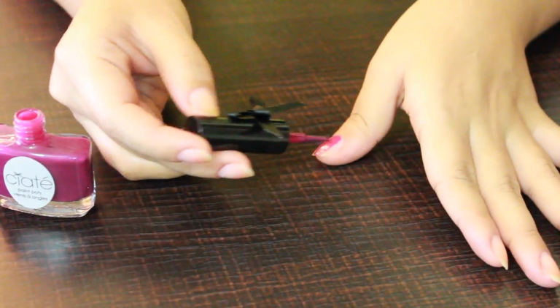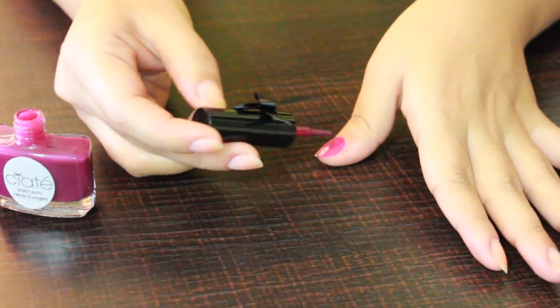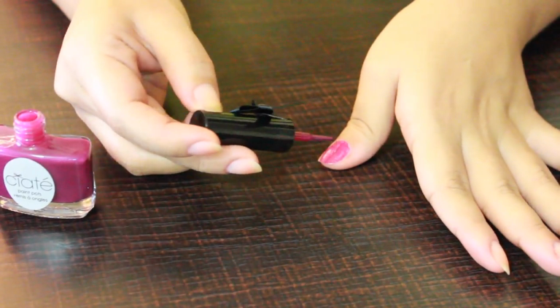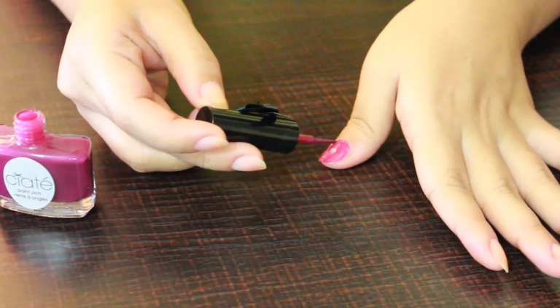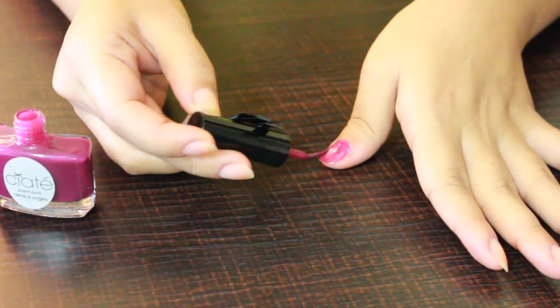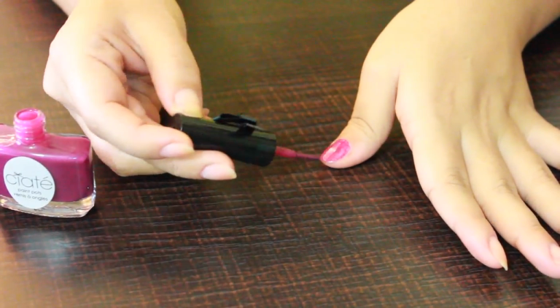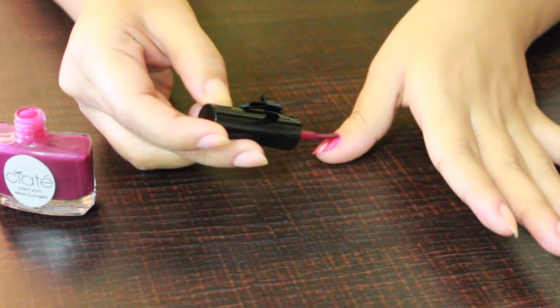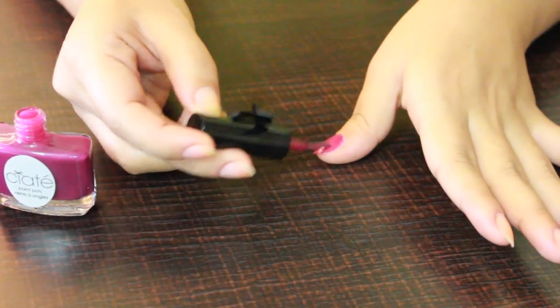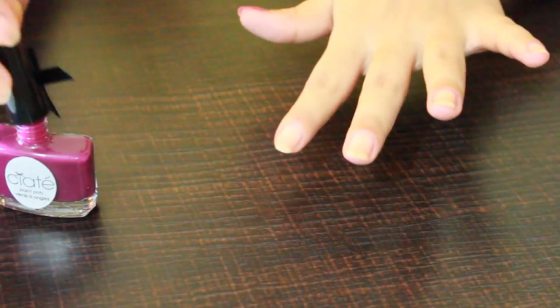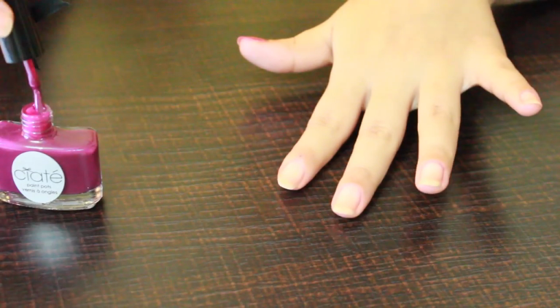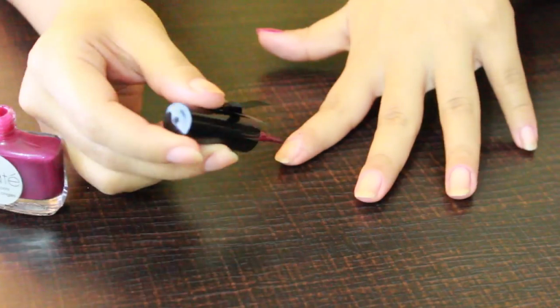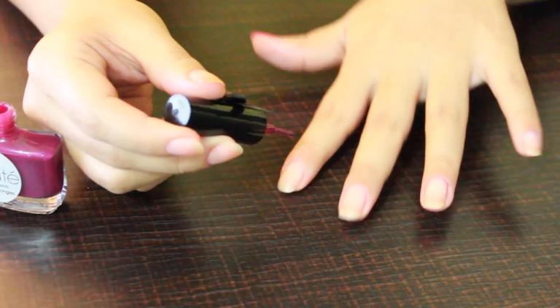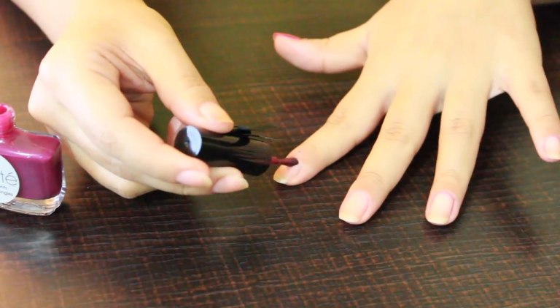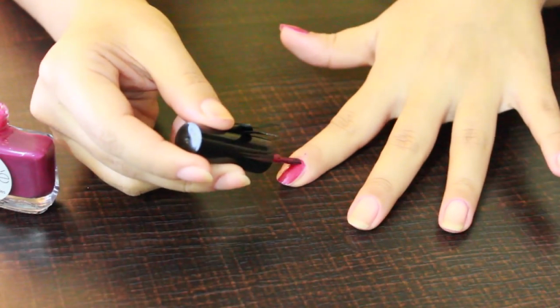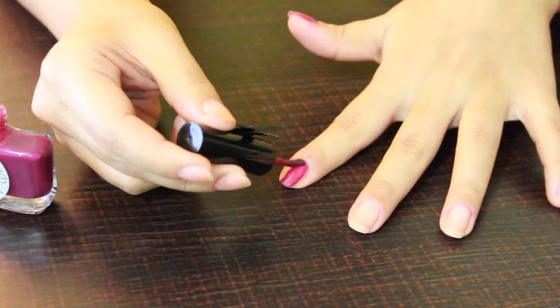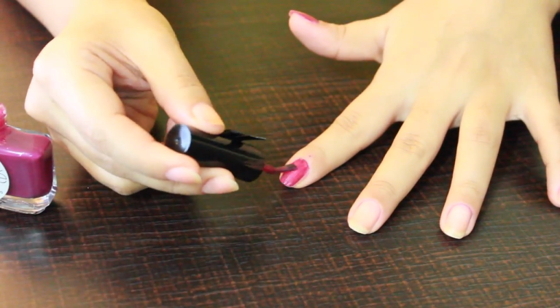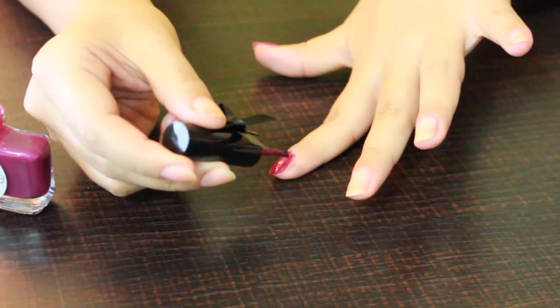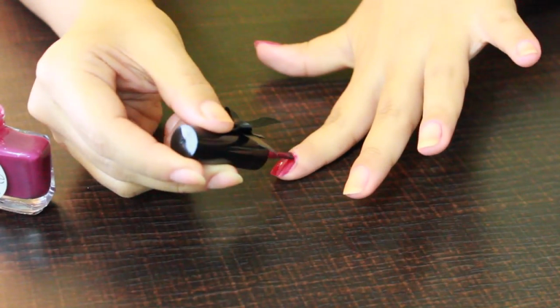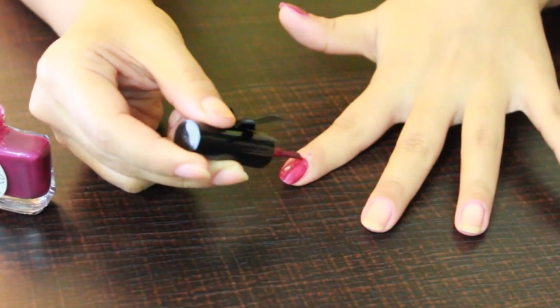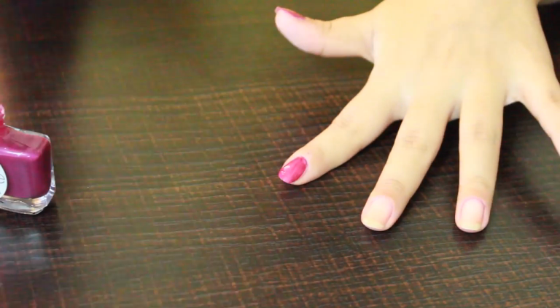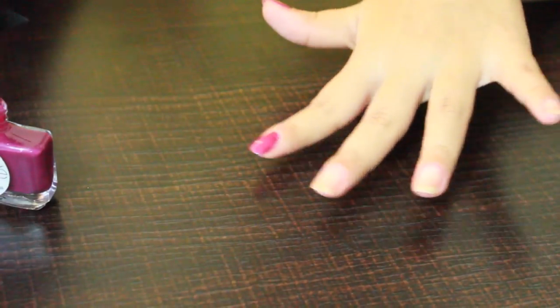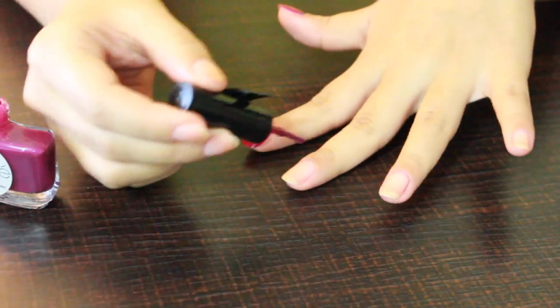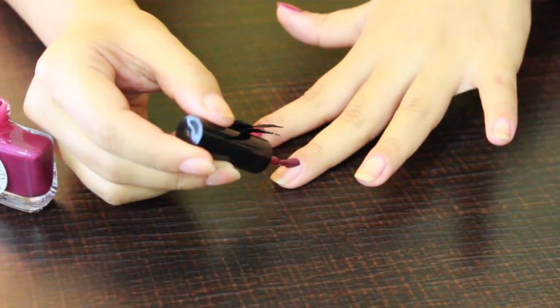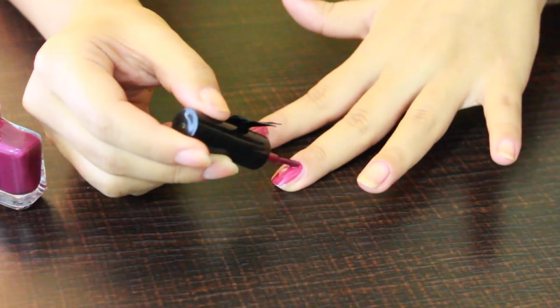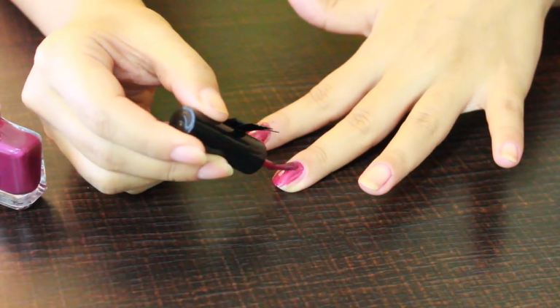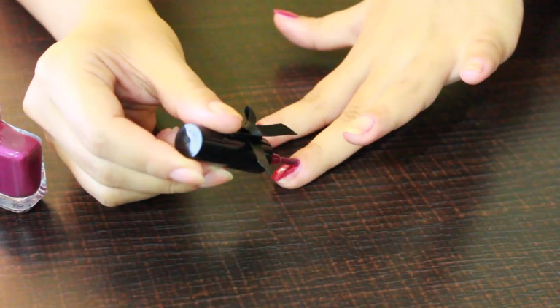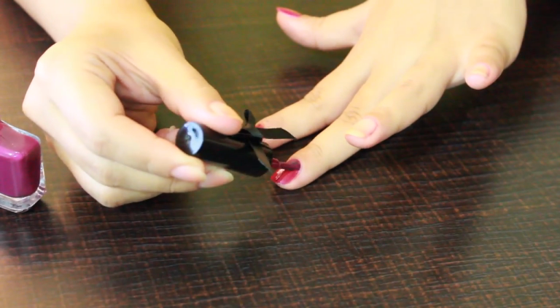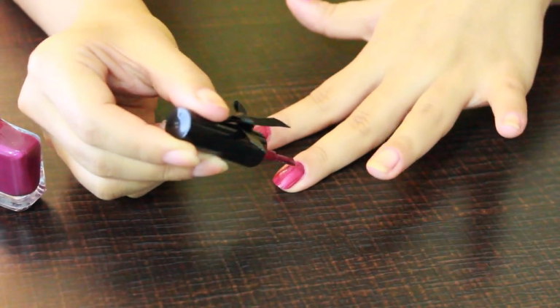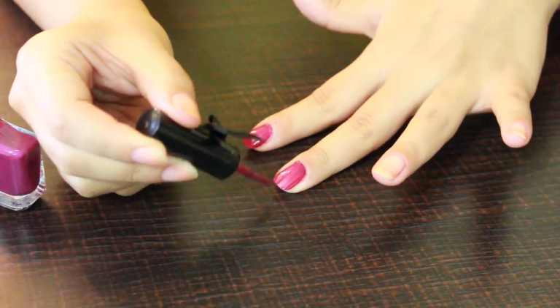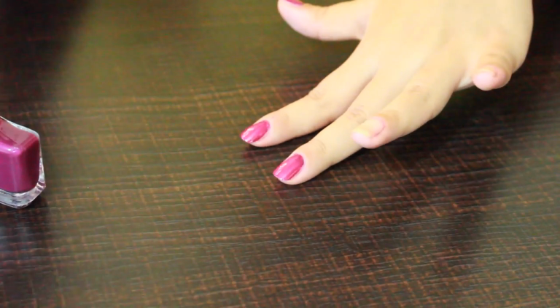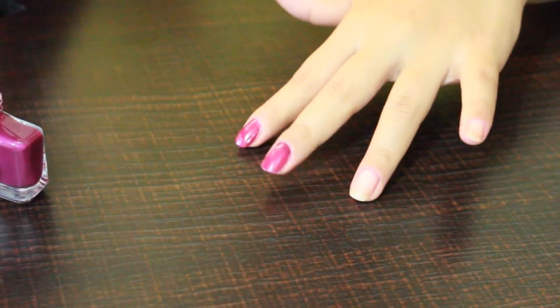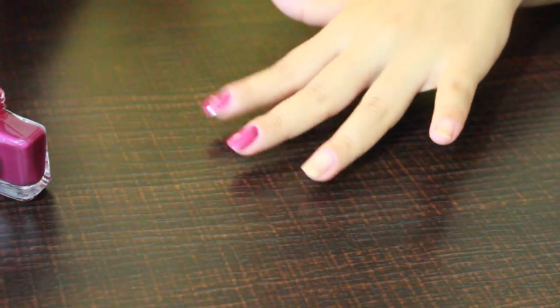The first thing you want to do is apply a thin first coat of the polish. Make sure to apply it evenly and cover each and every part of your nails, and allow it to dry before moving on to the next step.